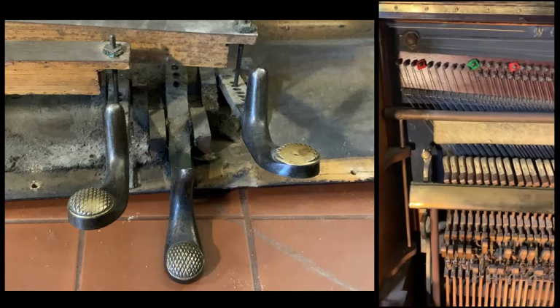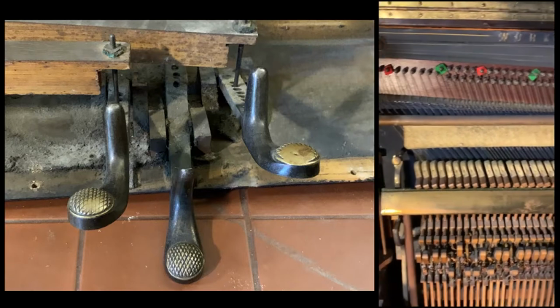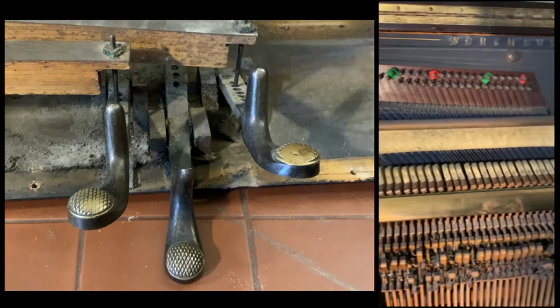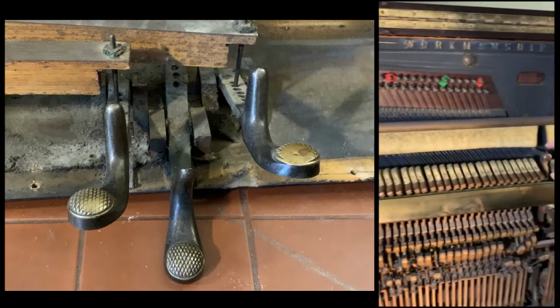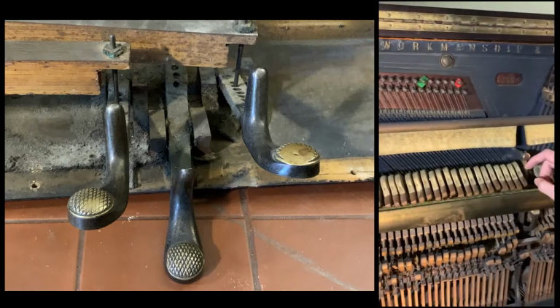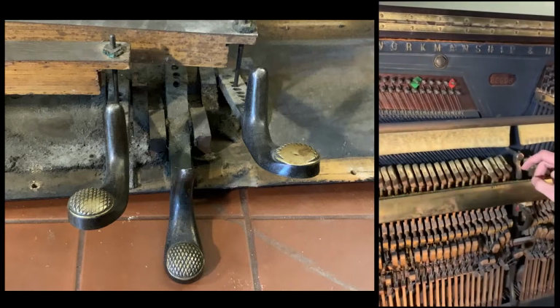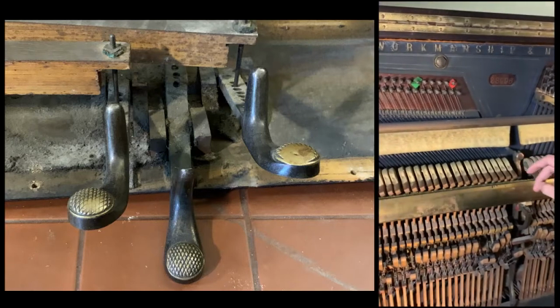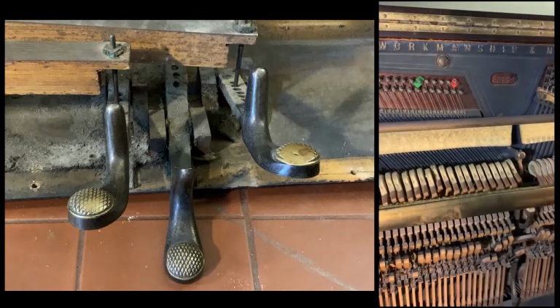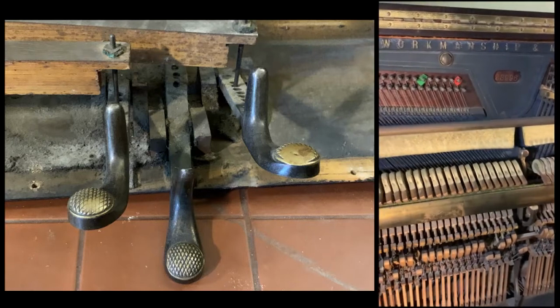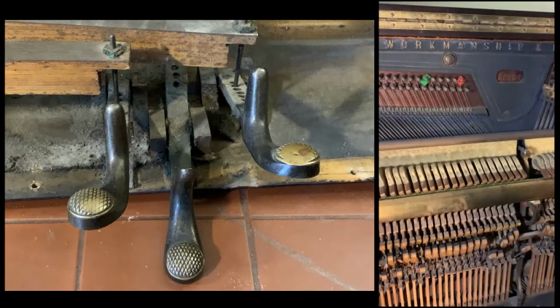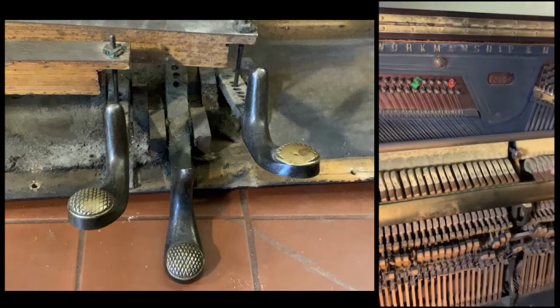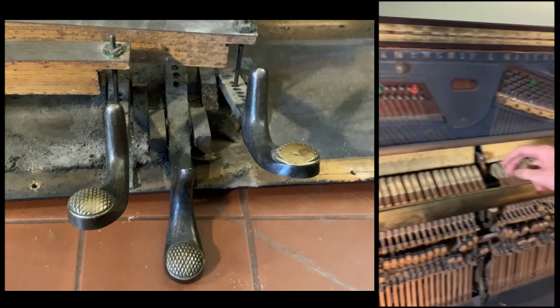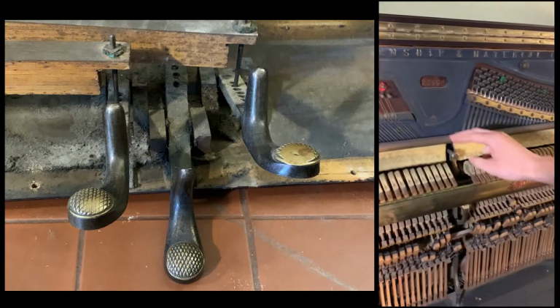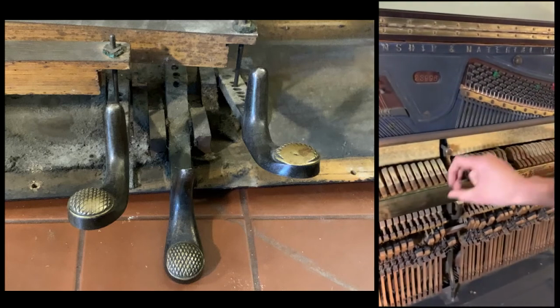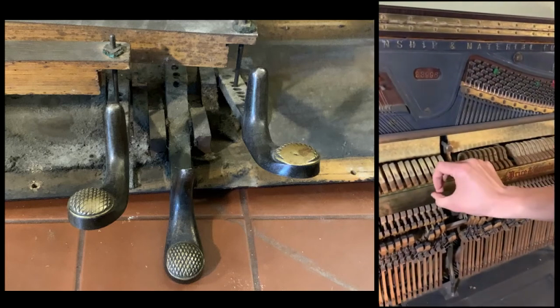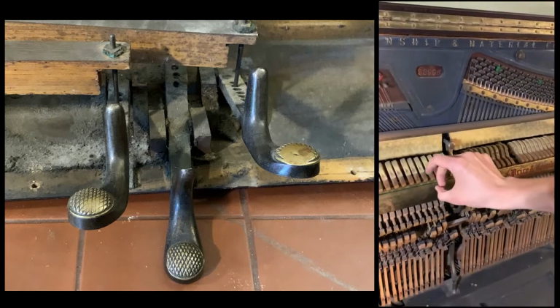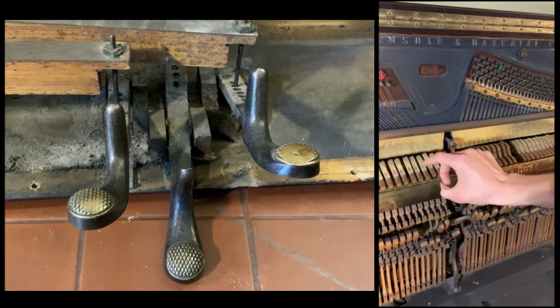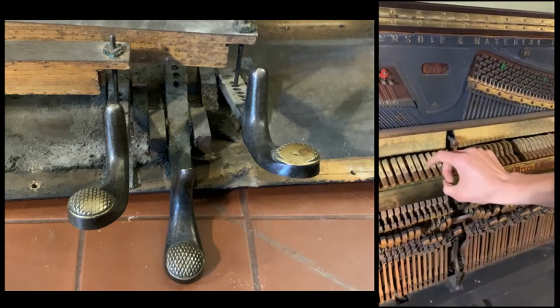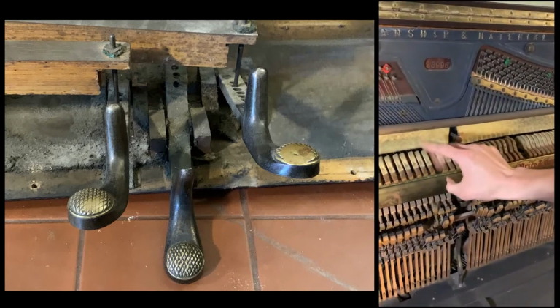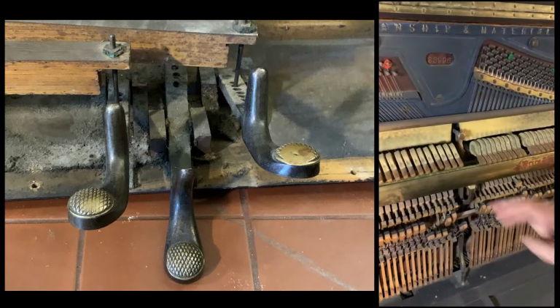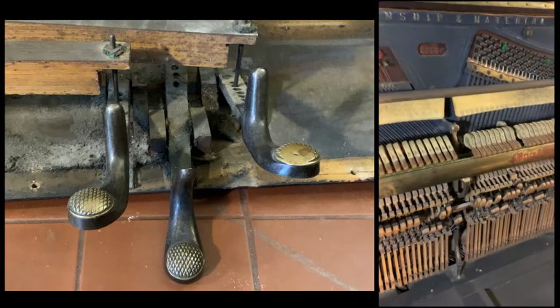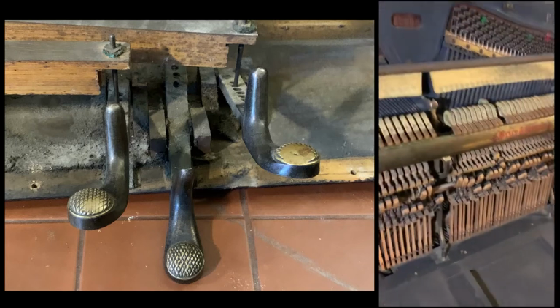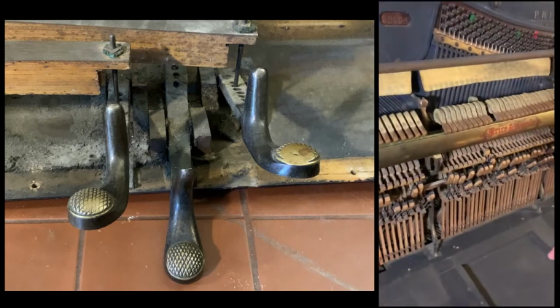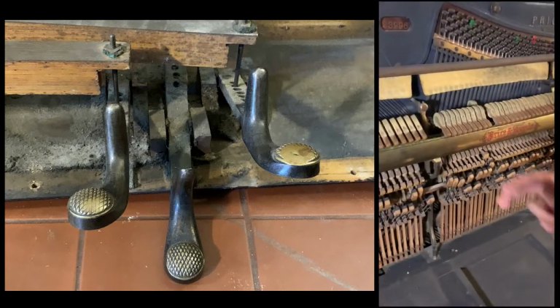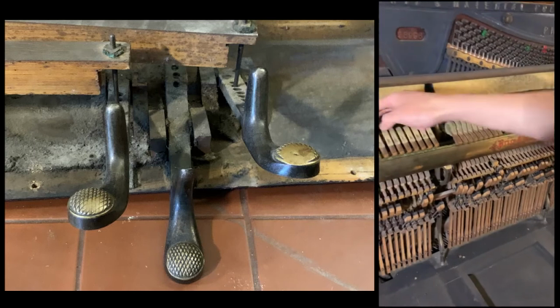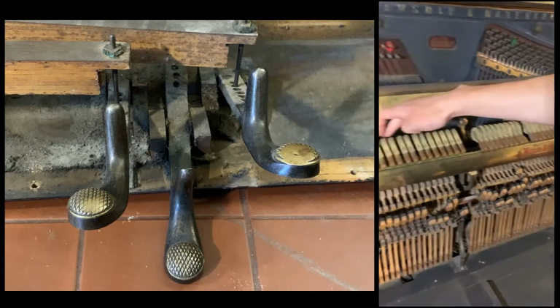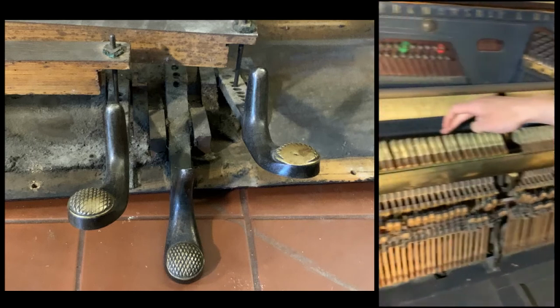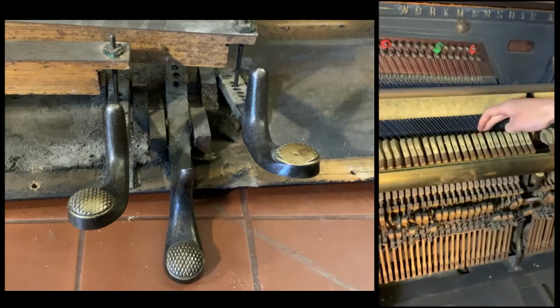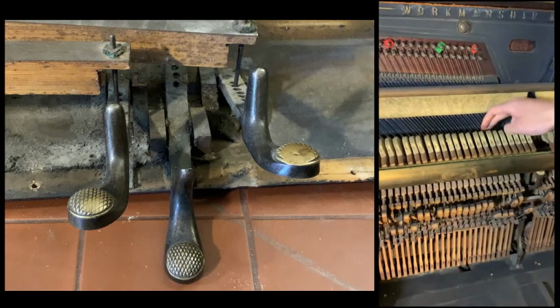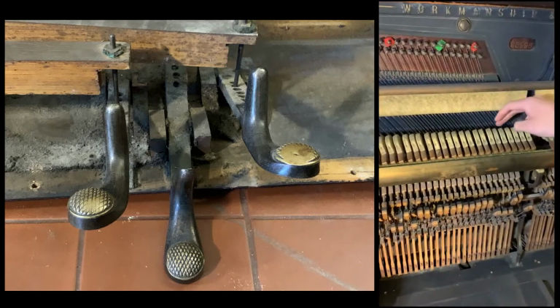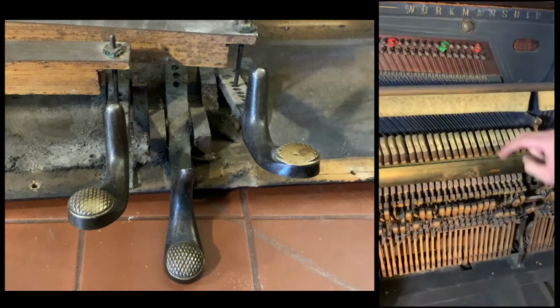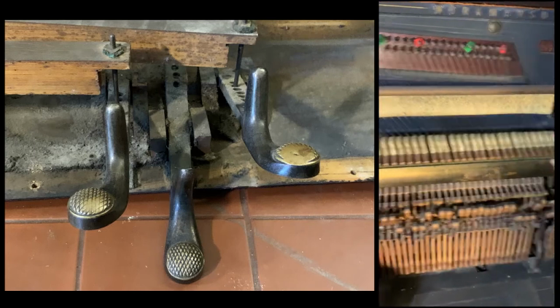Damper by moving it closer. Damper by moving in the damp rag. And finally sustain by removing the film.